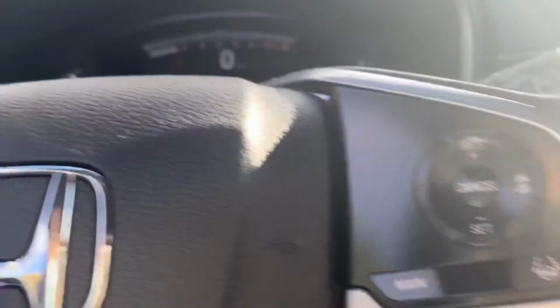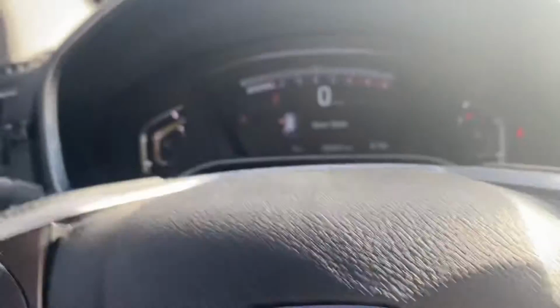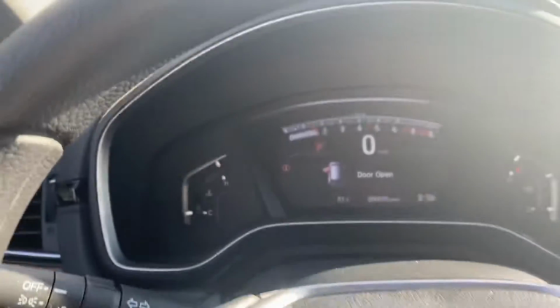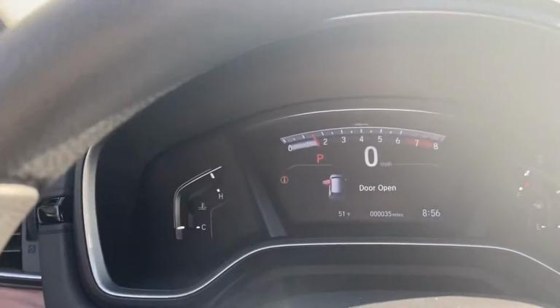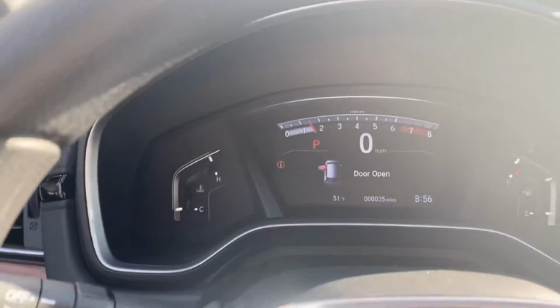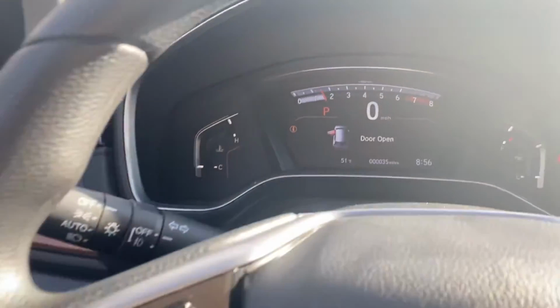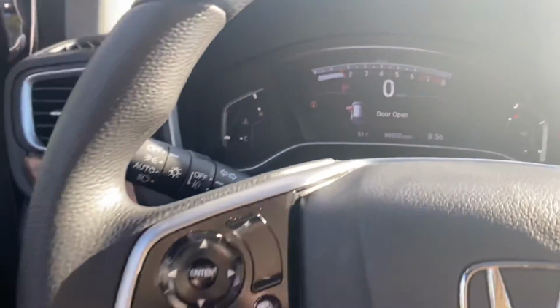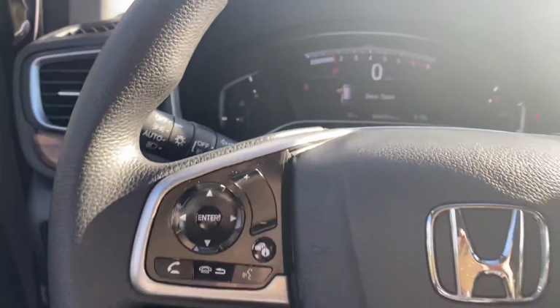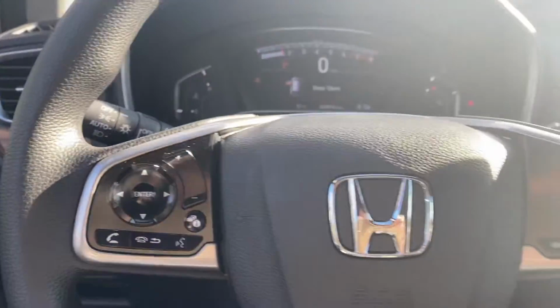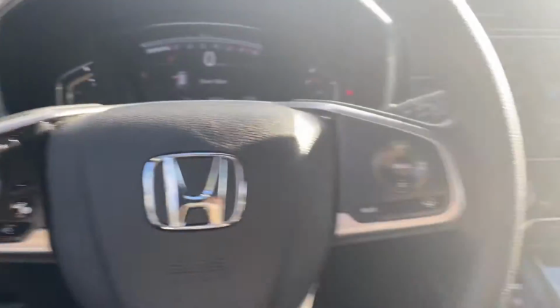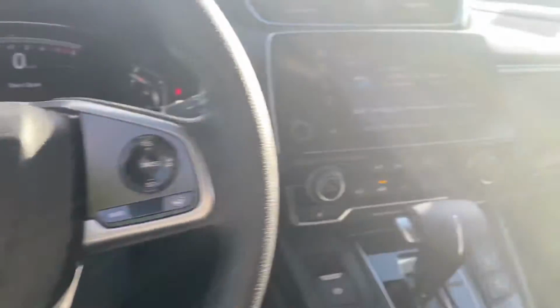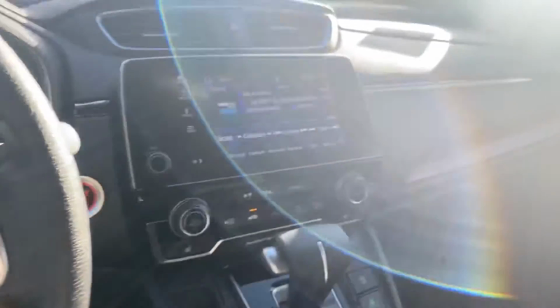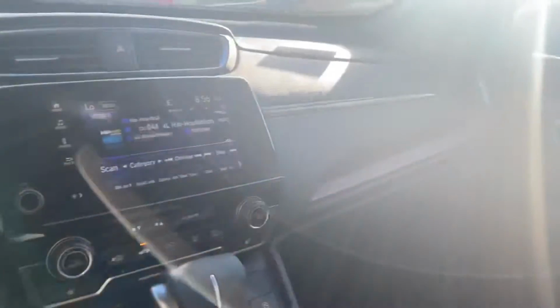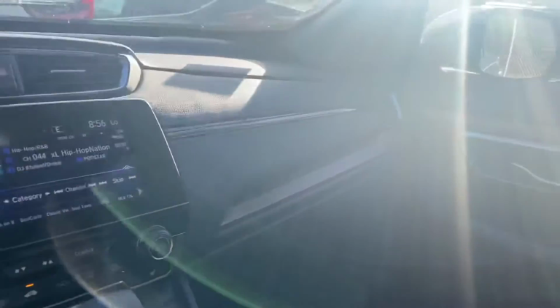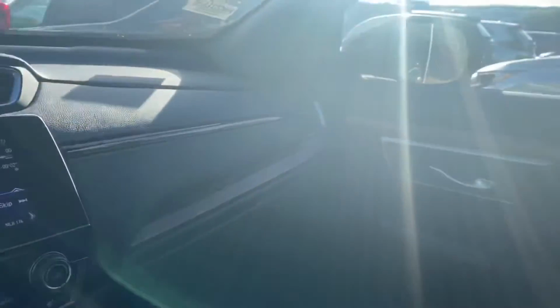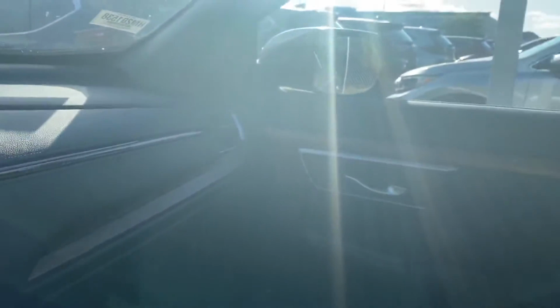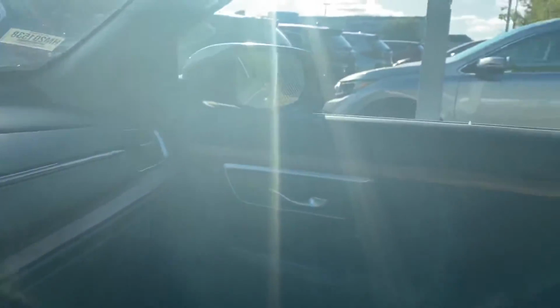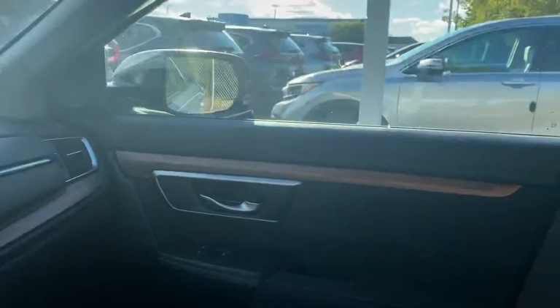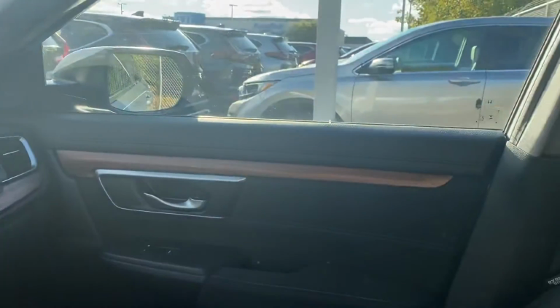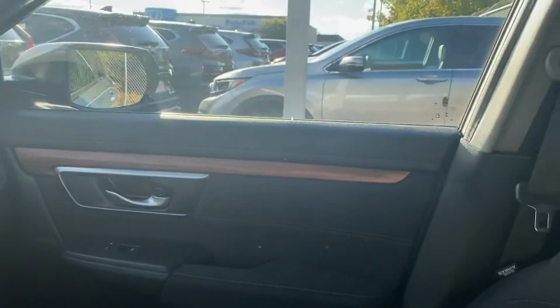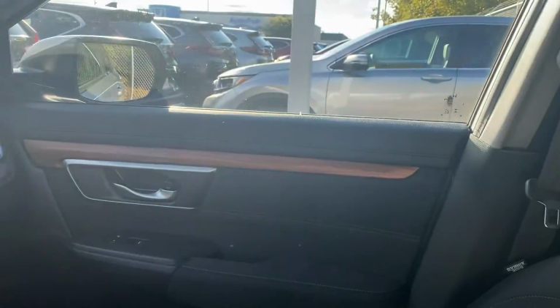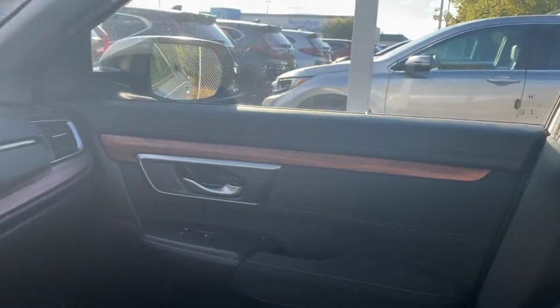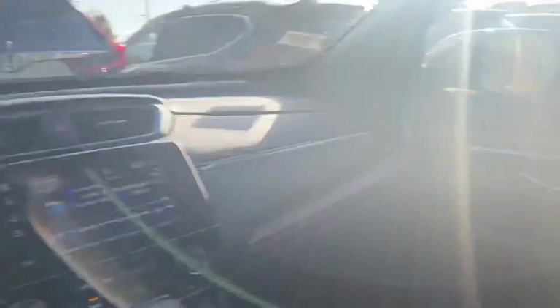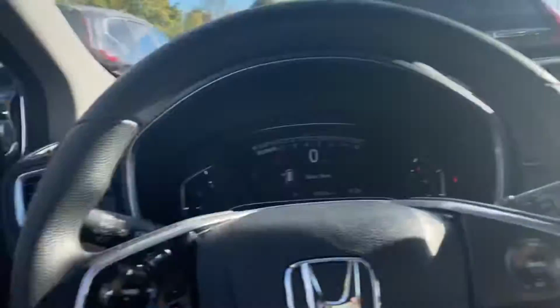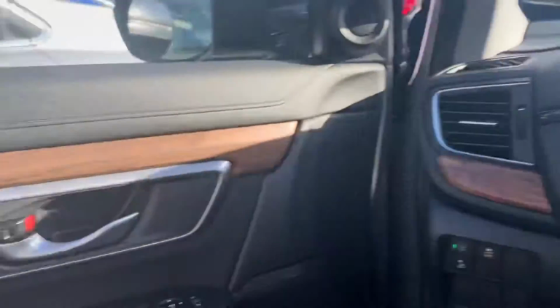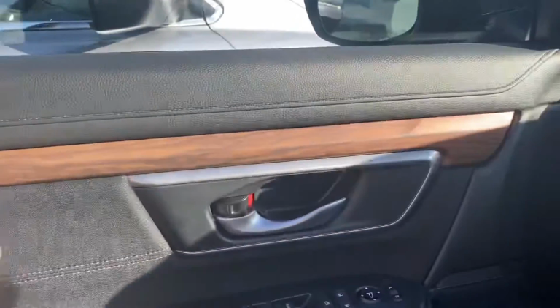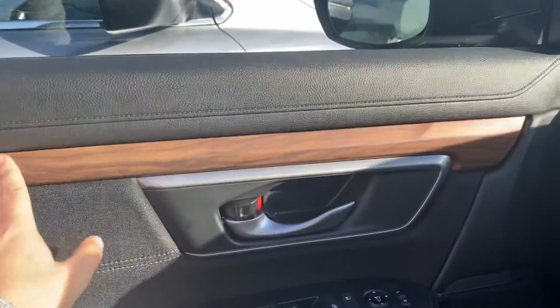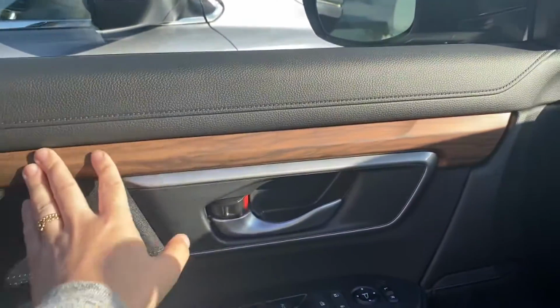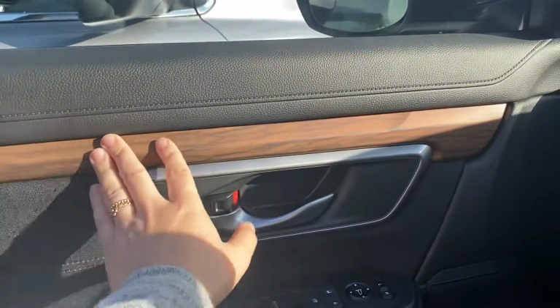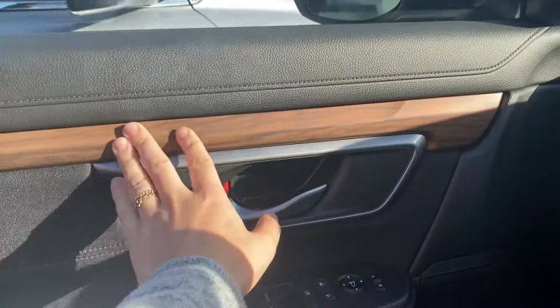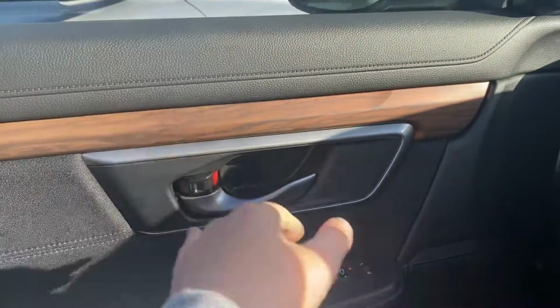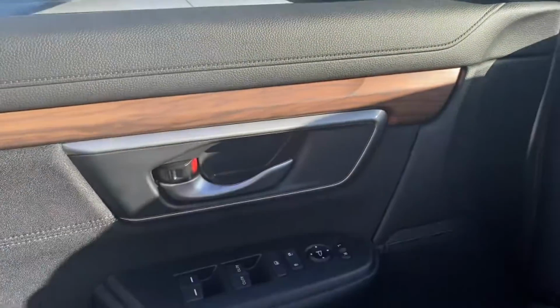Really clean interior. The side here gives it a really classic look.